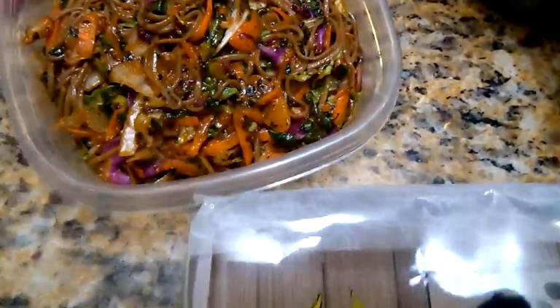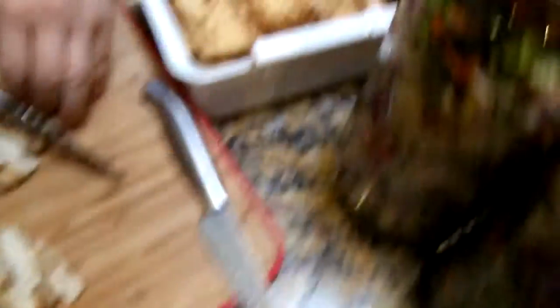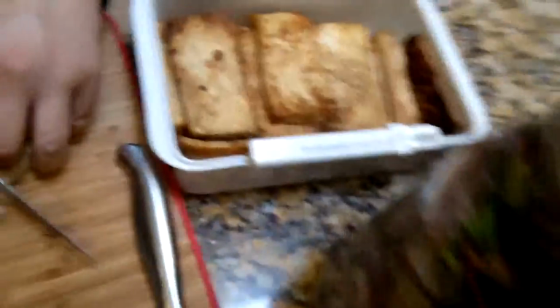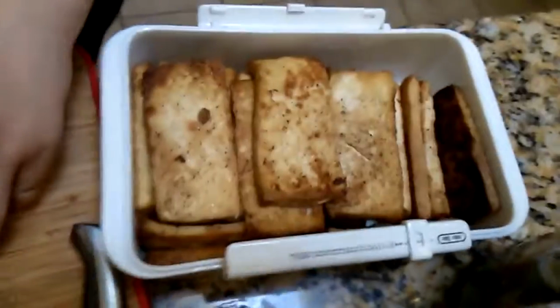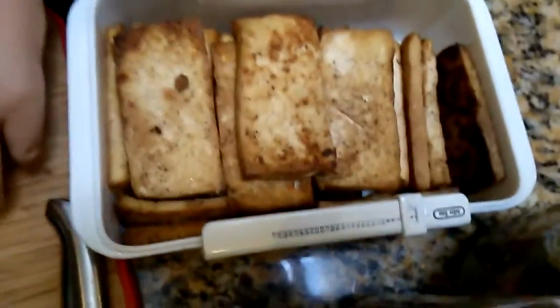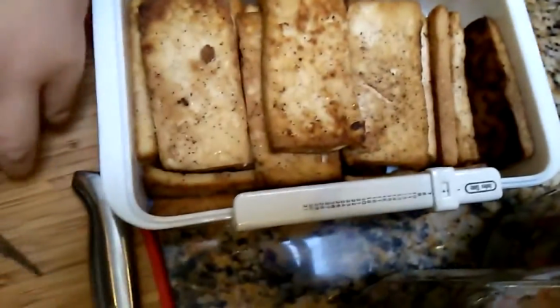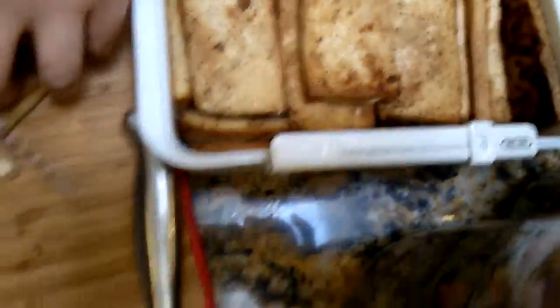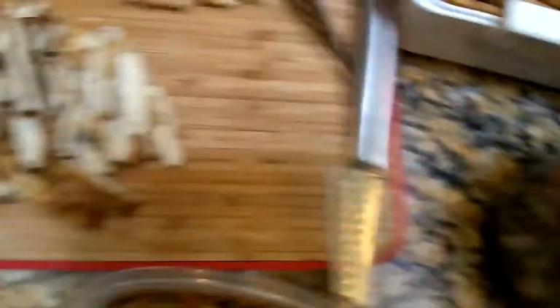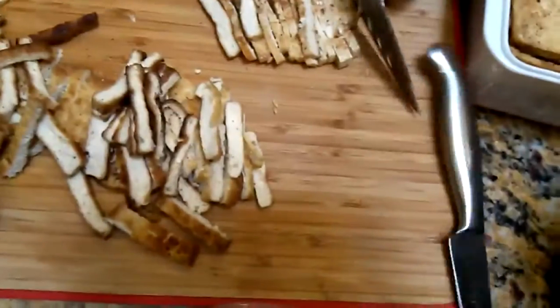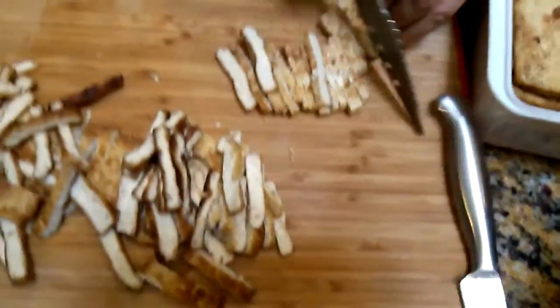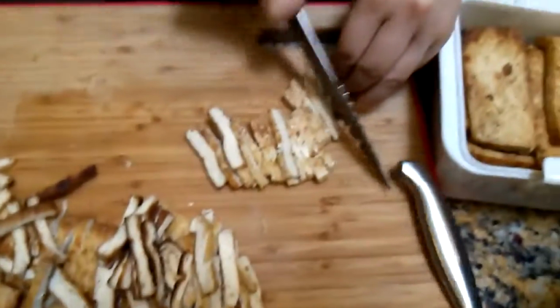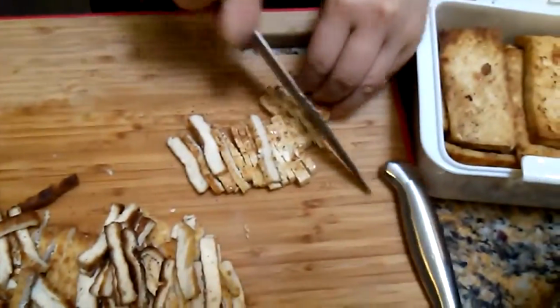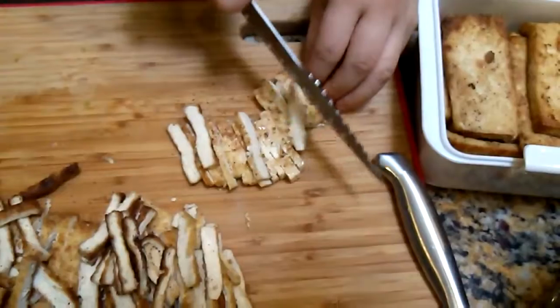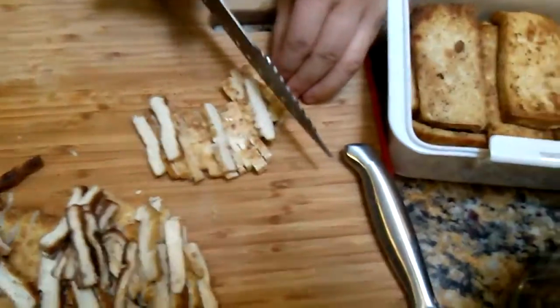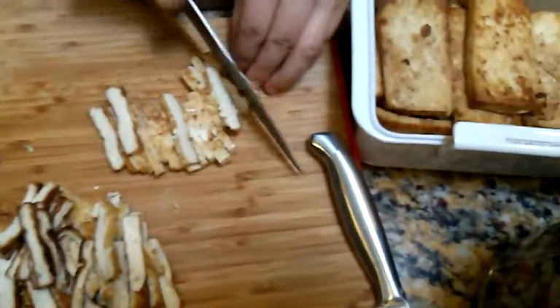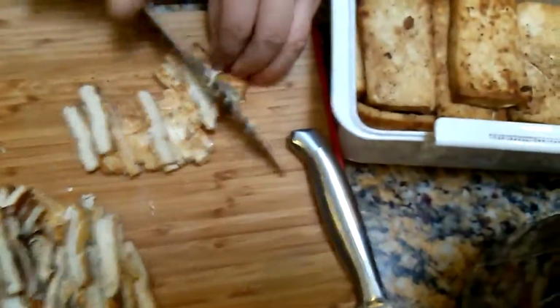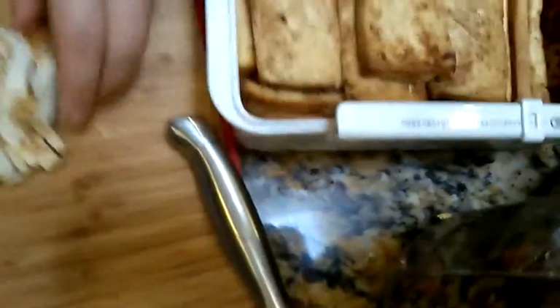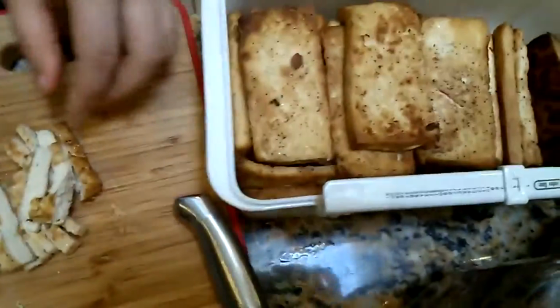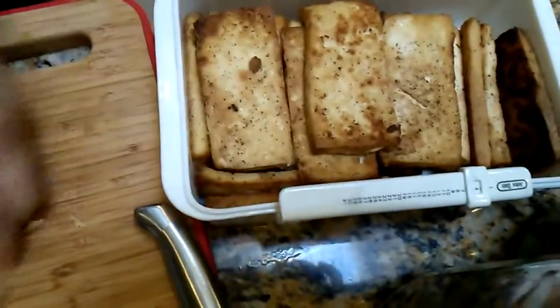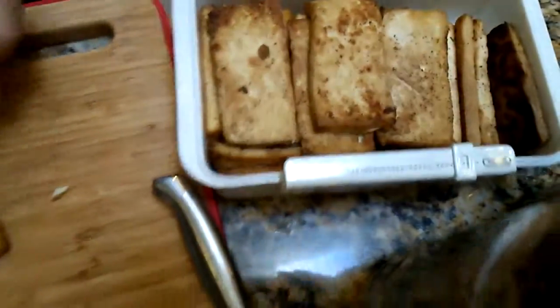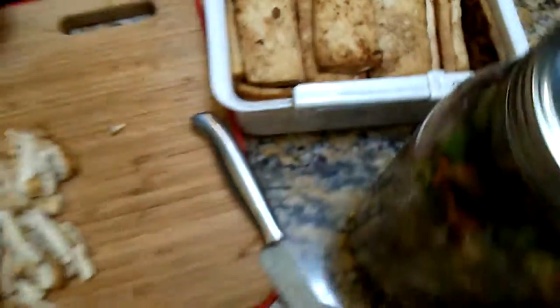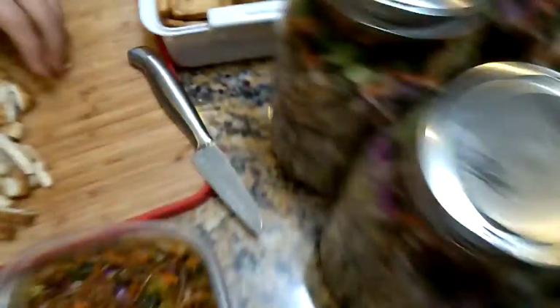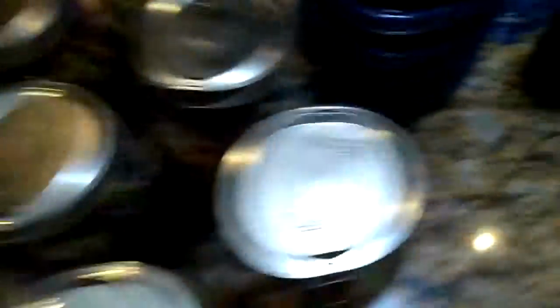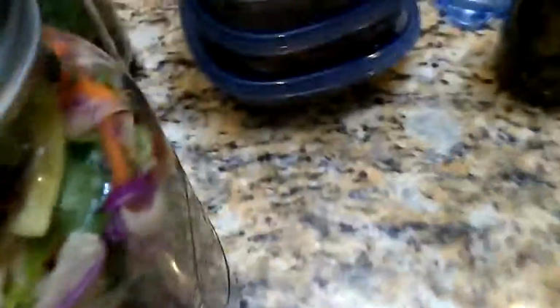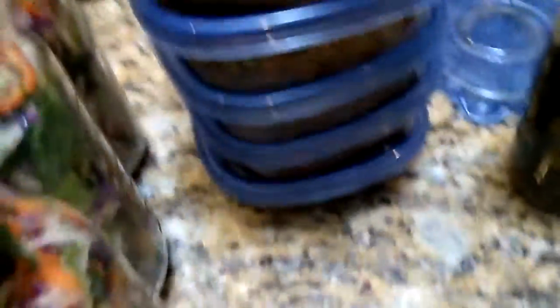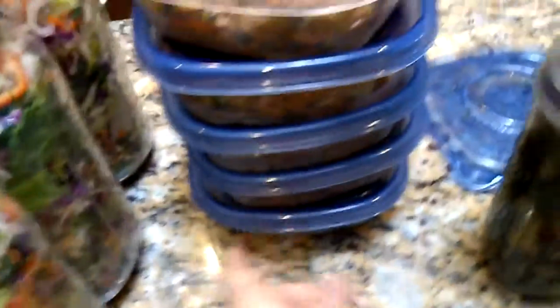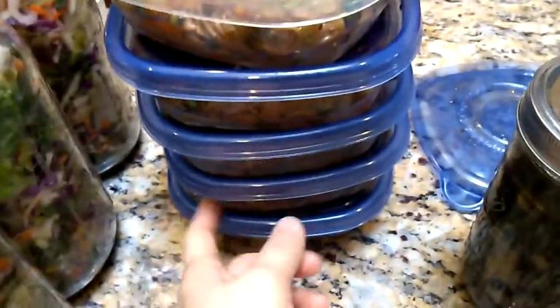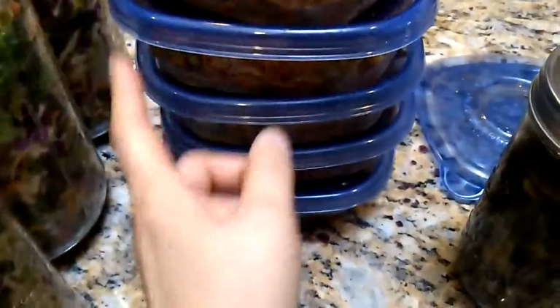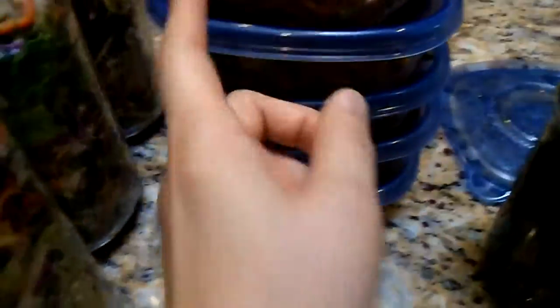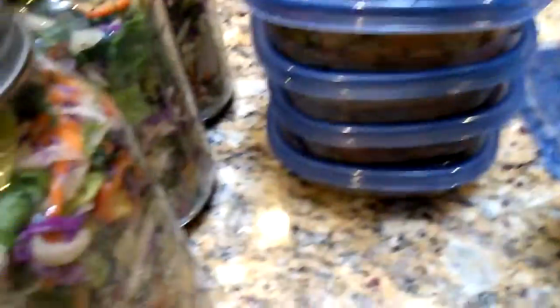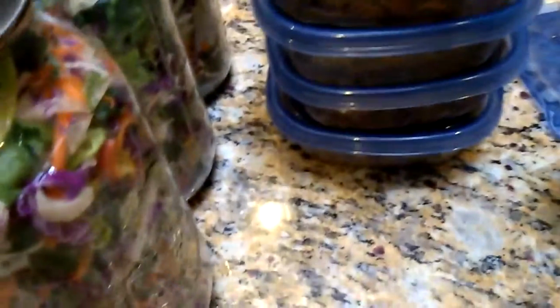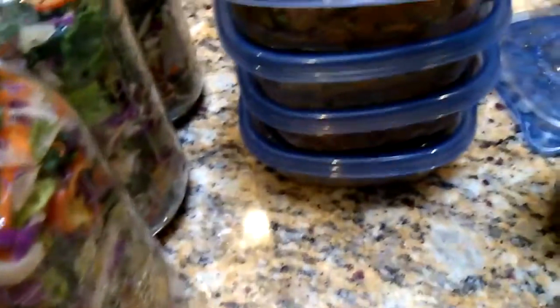Ooh, I'm cutting this well today — ooh, good job, it's professional! Usually not like this. Just today's a good day. And we fried six packets of tofu and I made six containers of buckwheat salad.